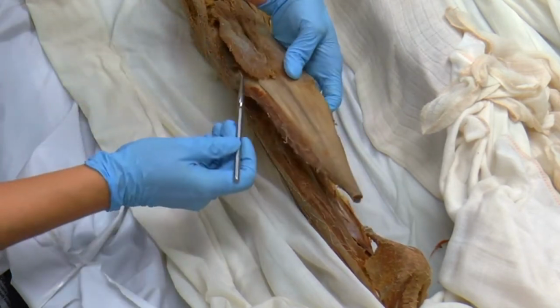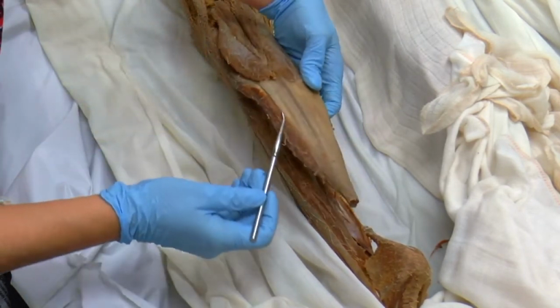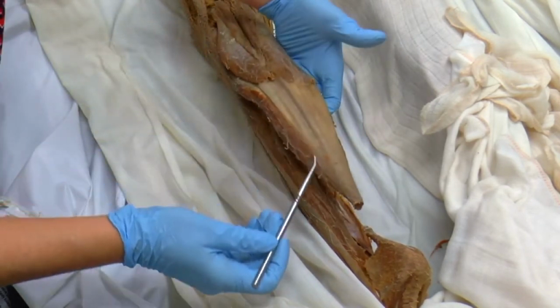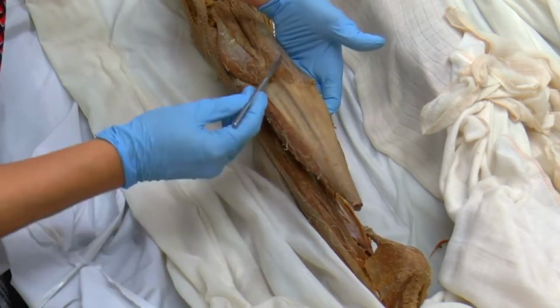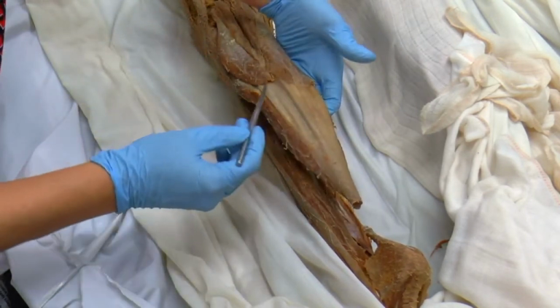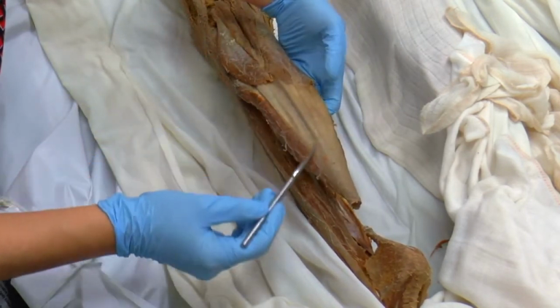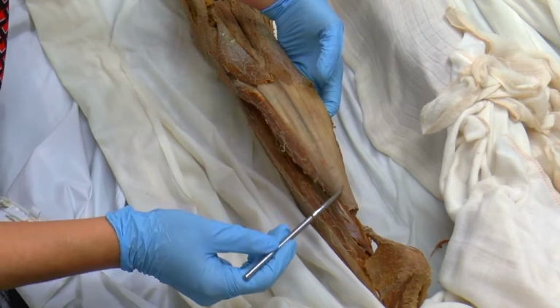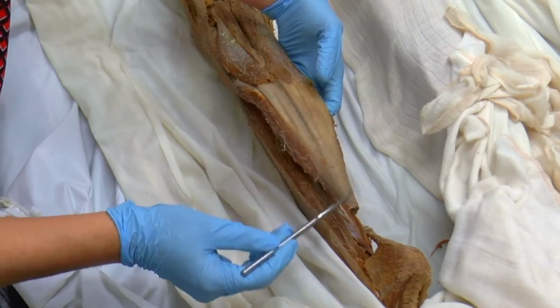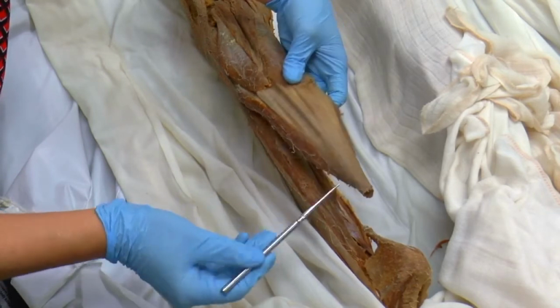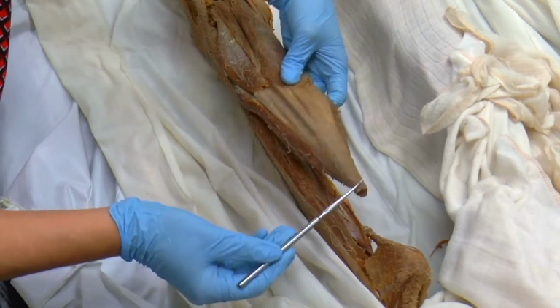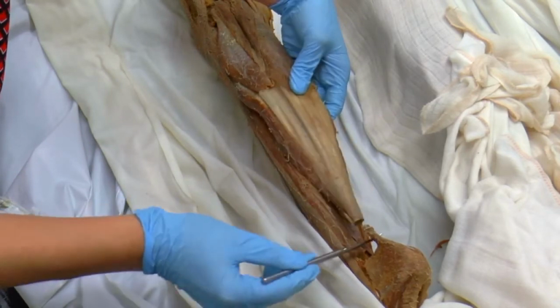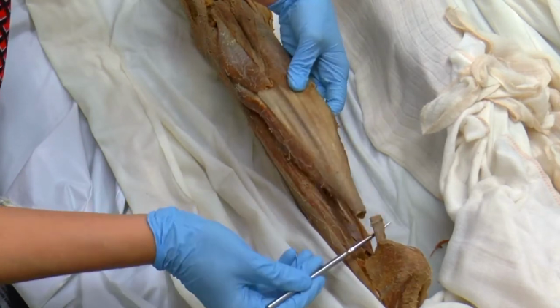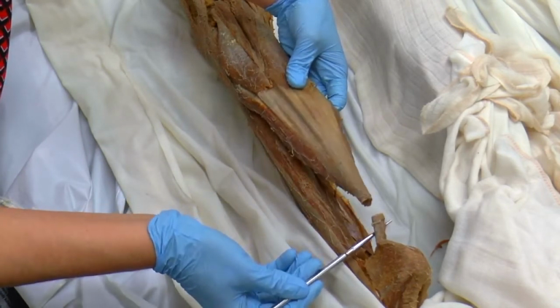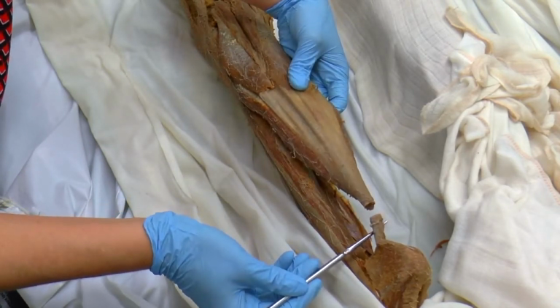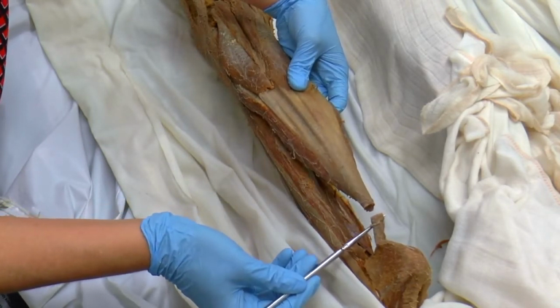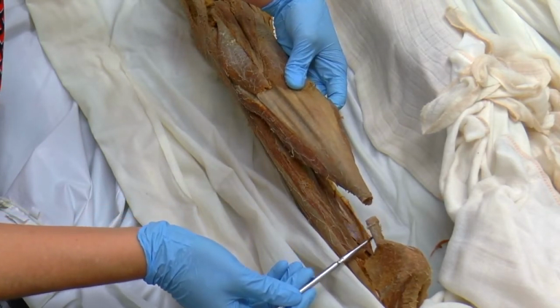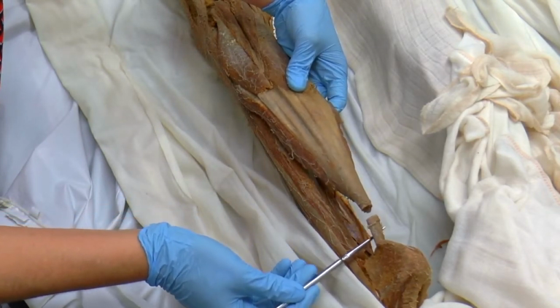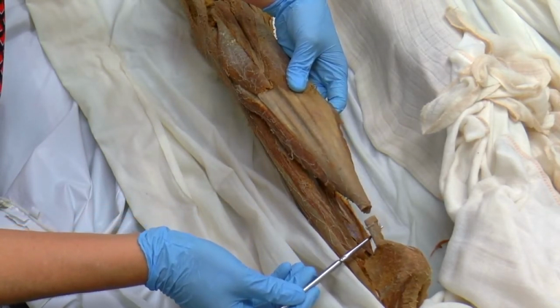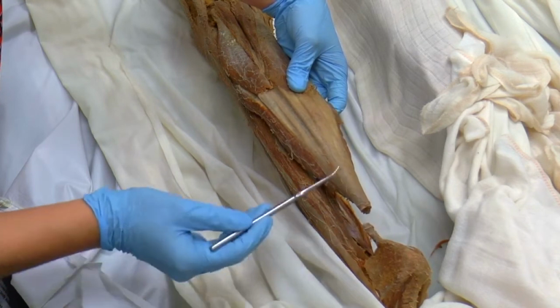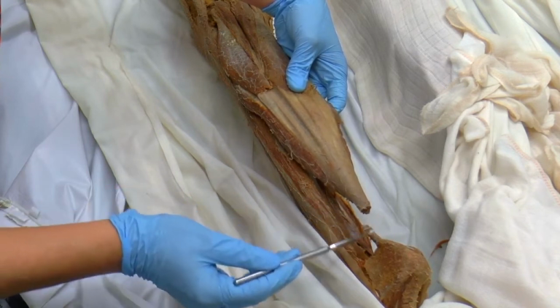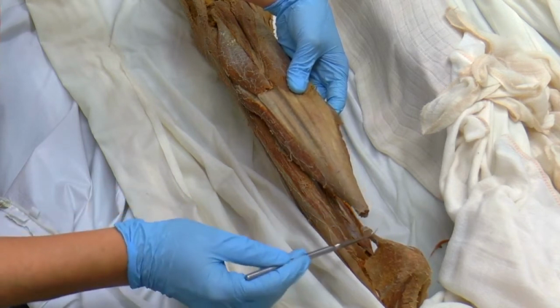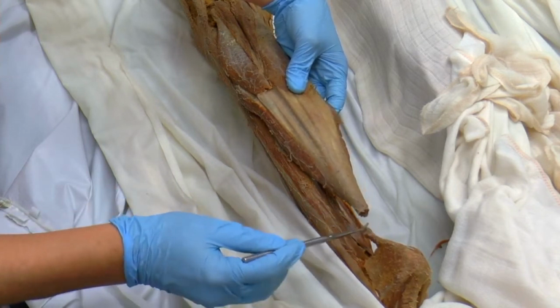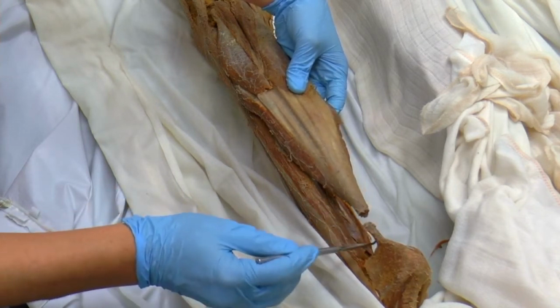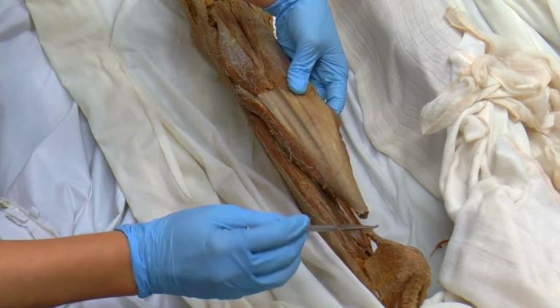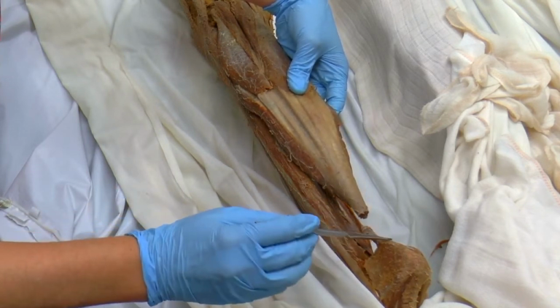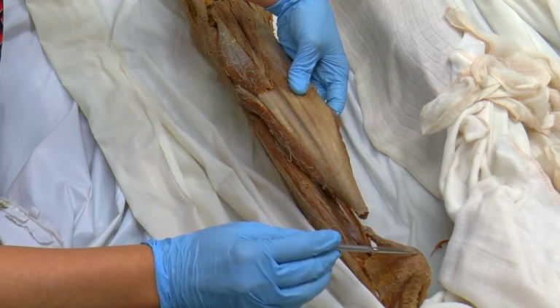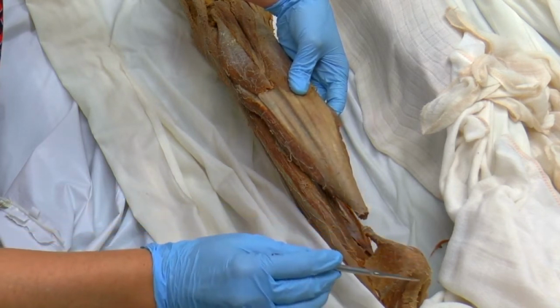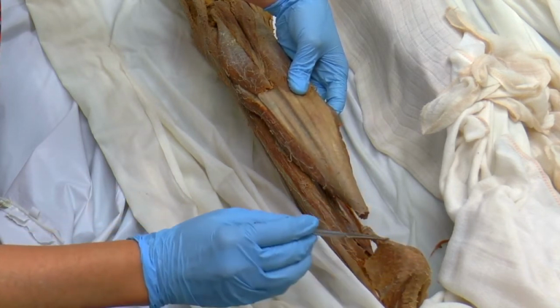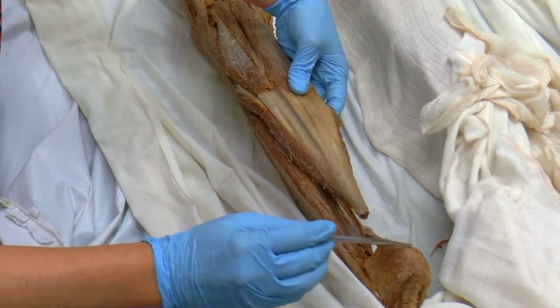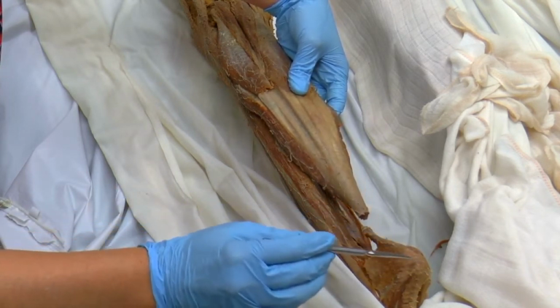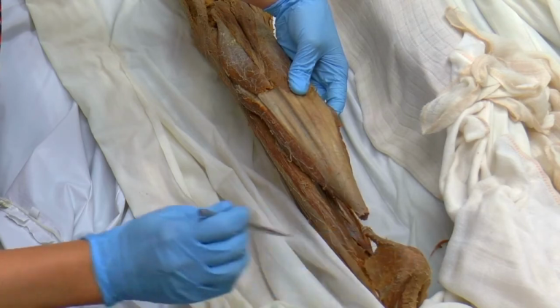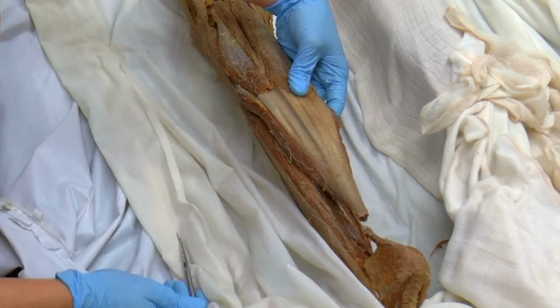Here you have the soleus and the gastrocnemius both anchoring to the Achilles tendon. We've cut that Achilles tendon here so we can move it. And you can see it attaches to the calcaneus bone of the foot.